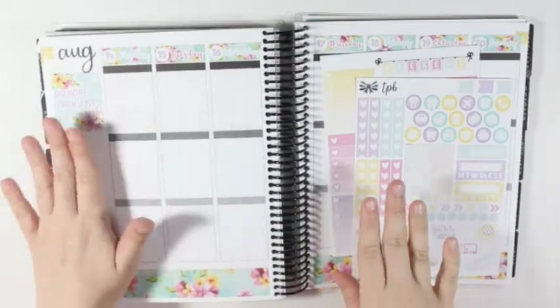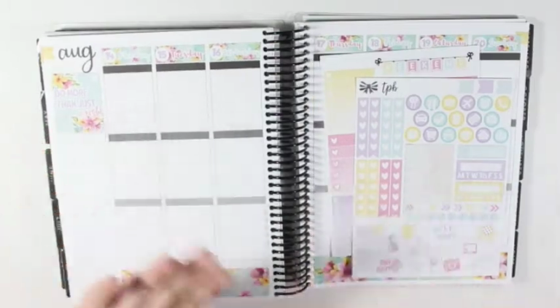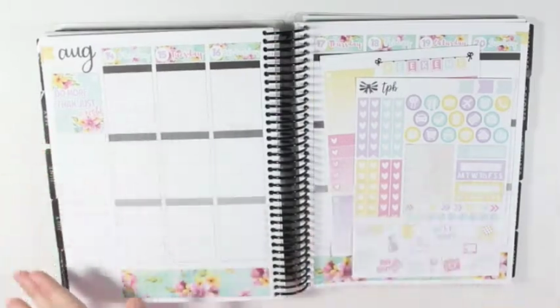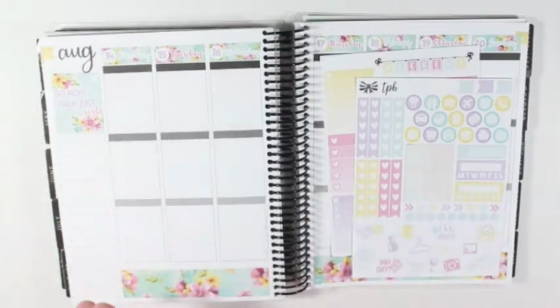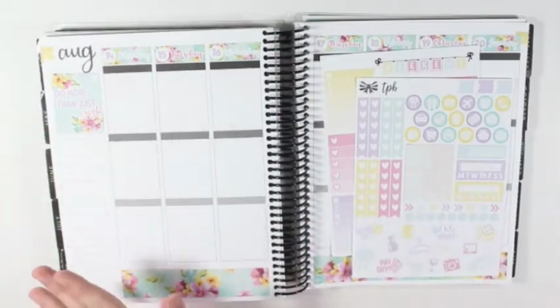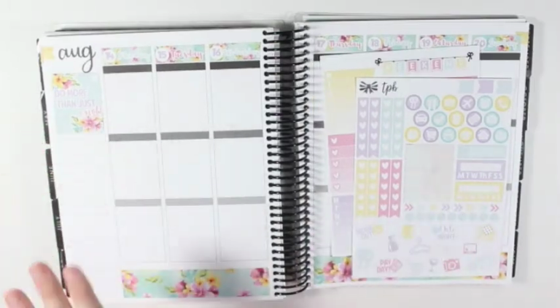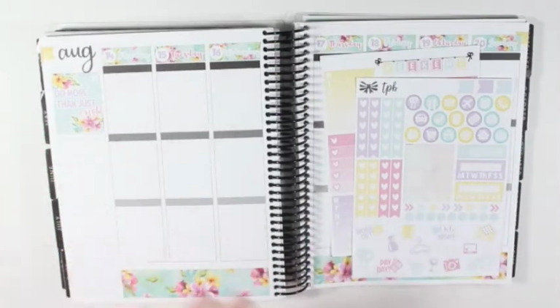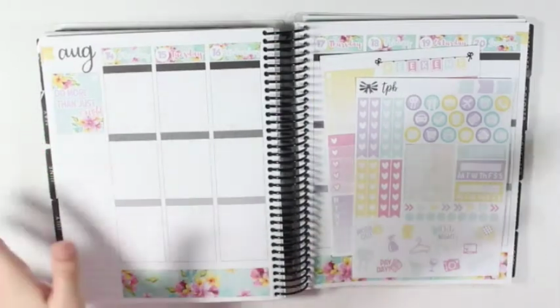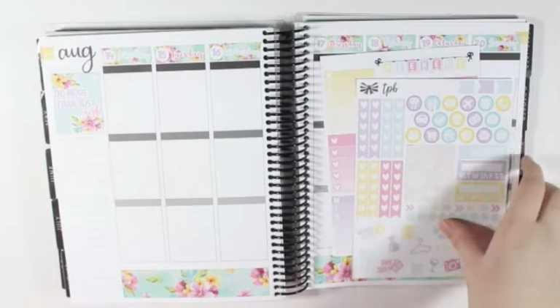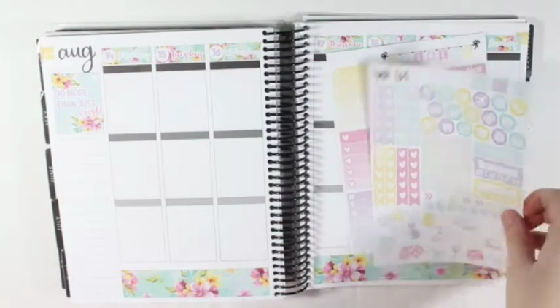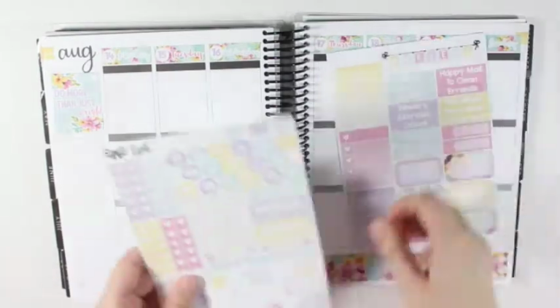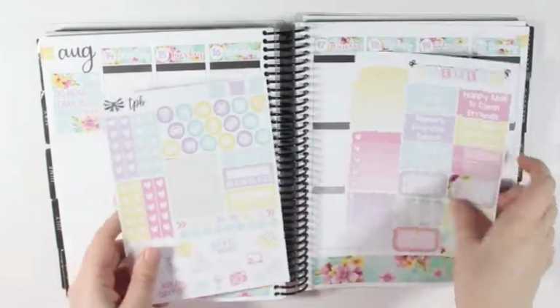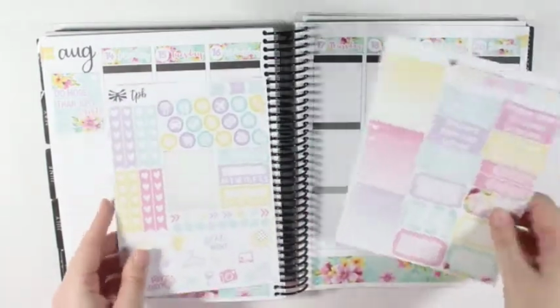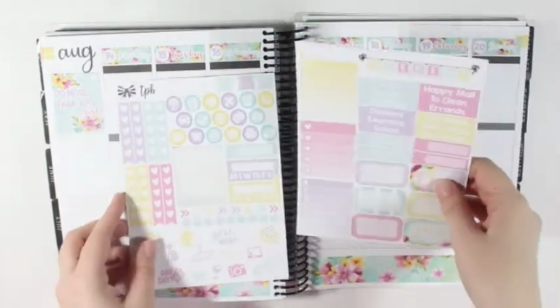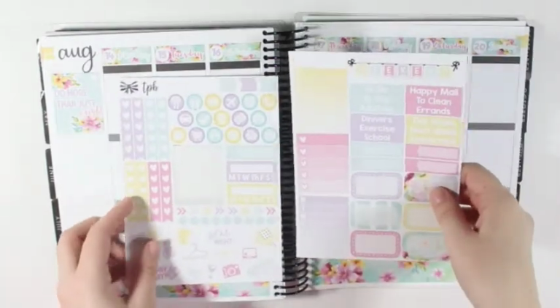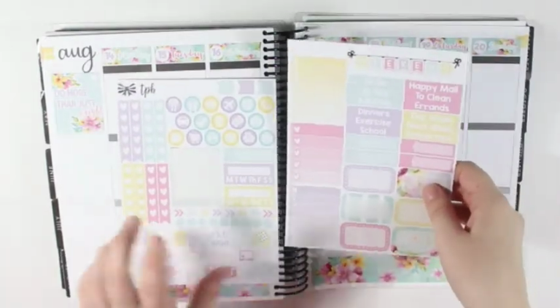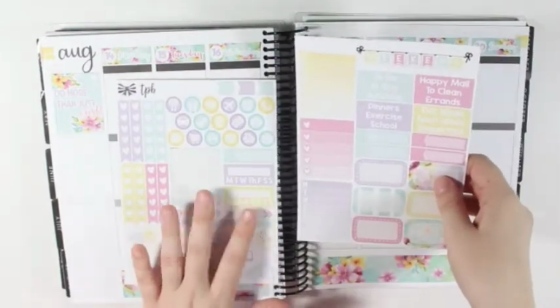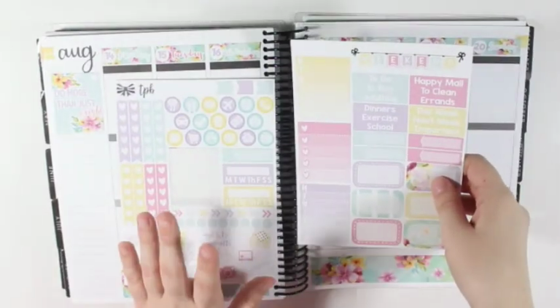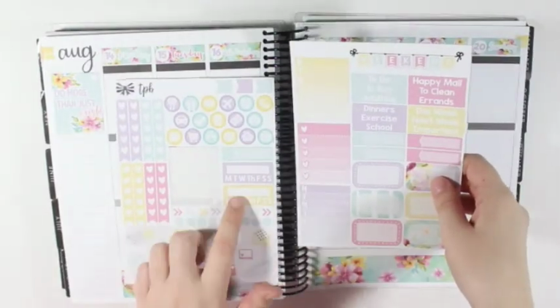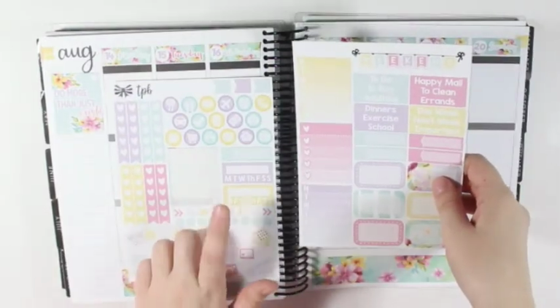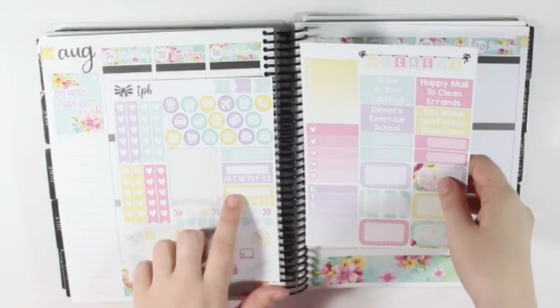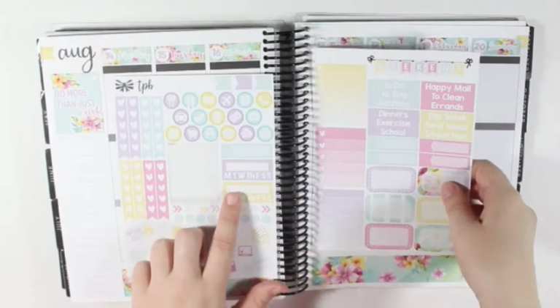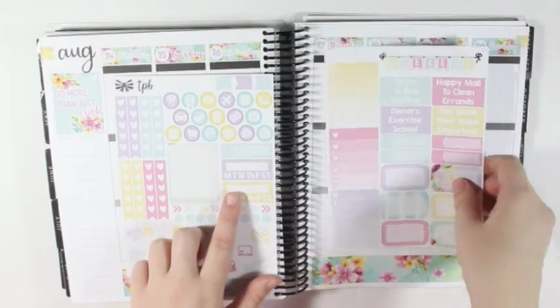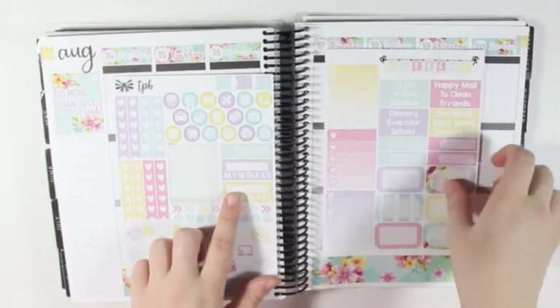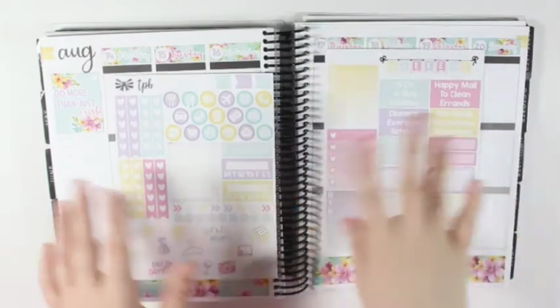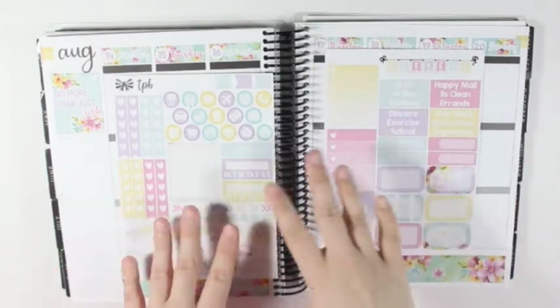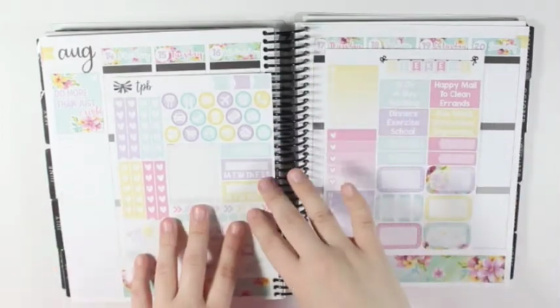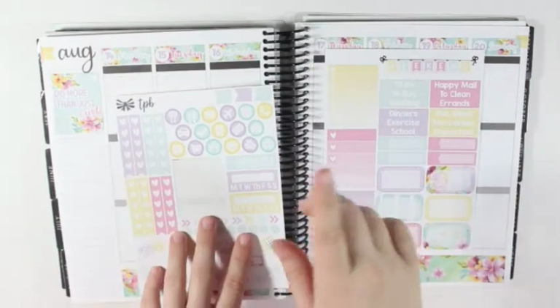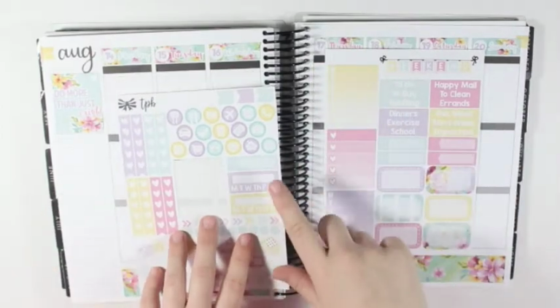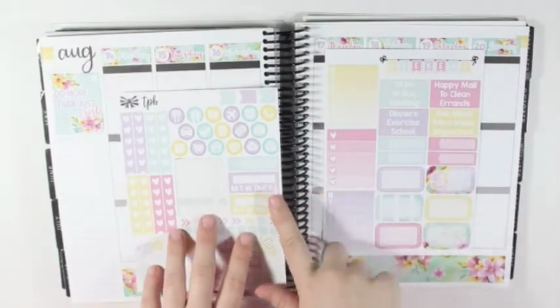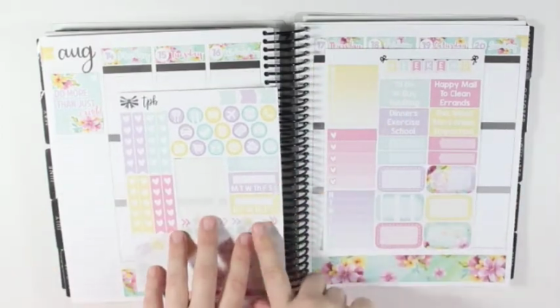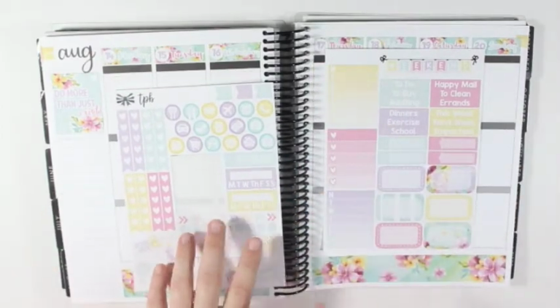I am just going to leave it like that - I'm not going to touch it anymore. Okay, so I want at least one habit tracker this week. I think eventually I'm going to put two, but I'm just going to do one for right now.